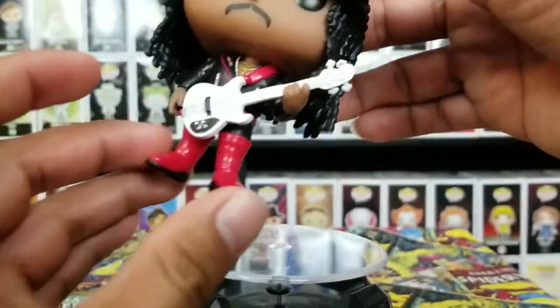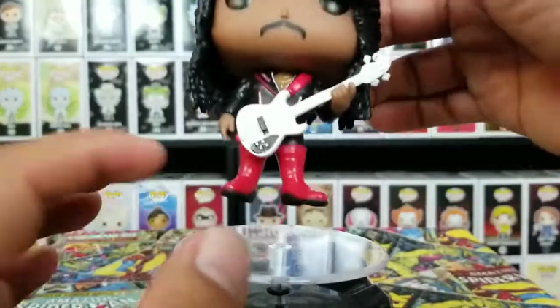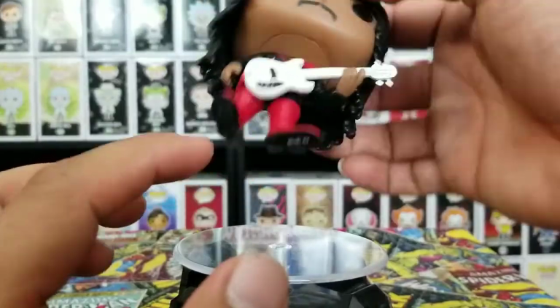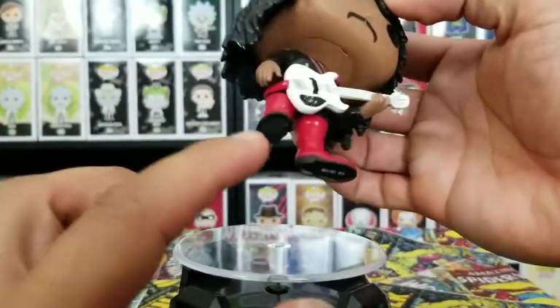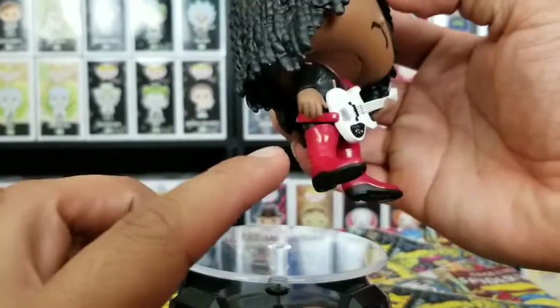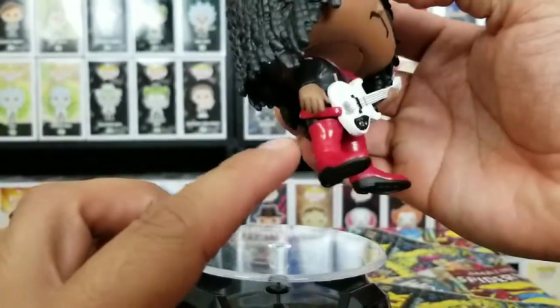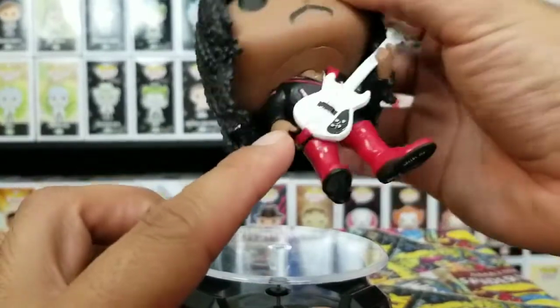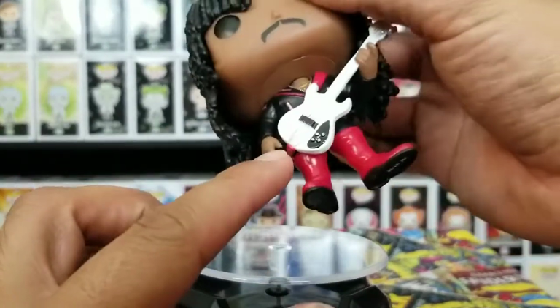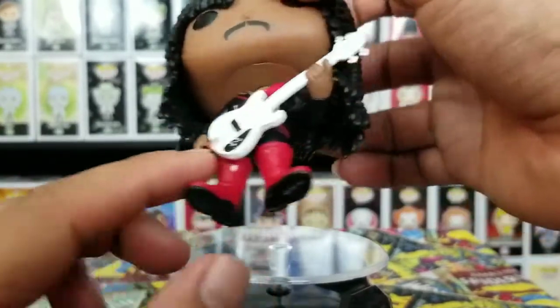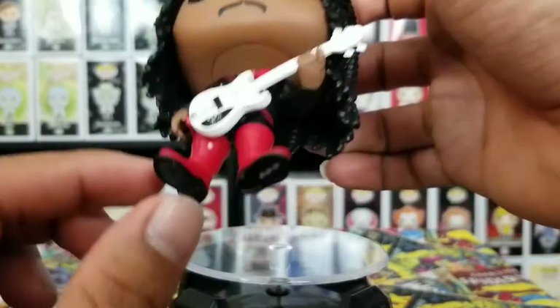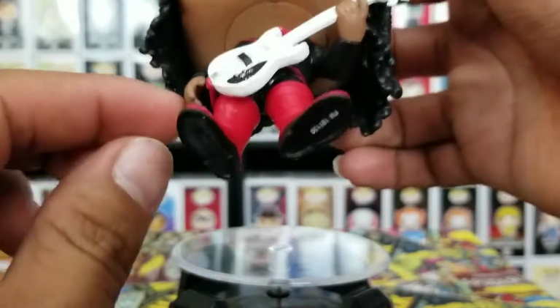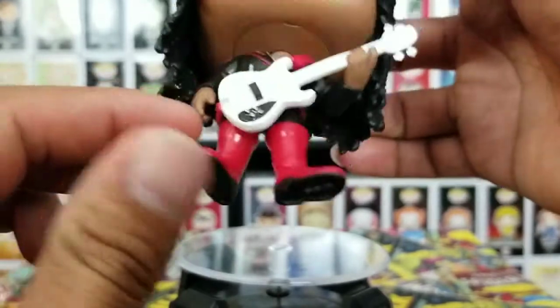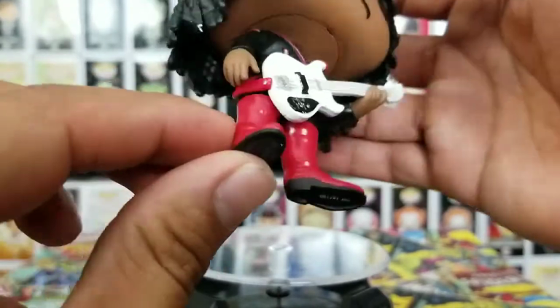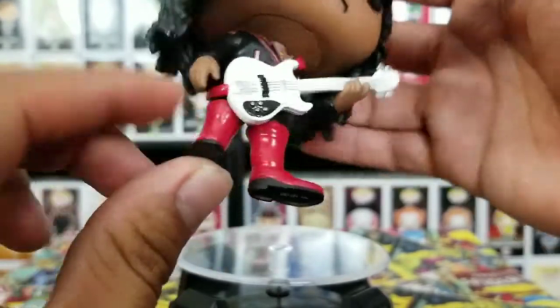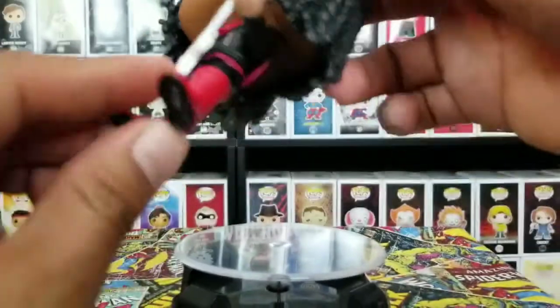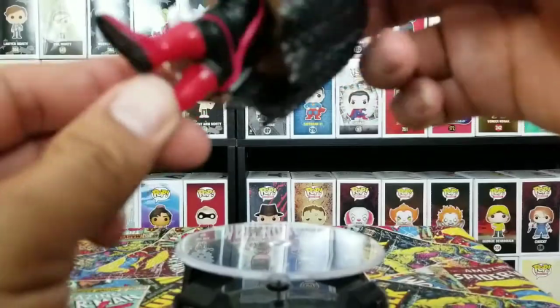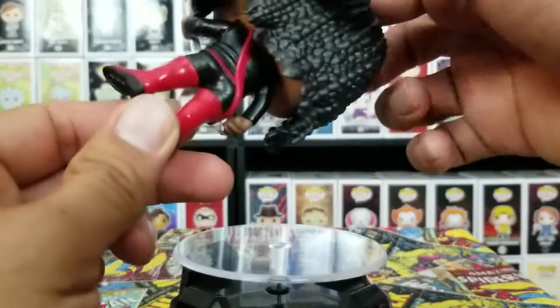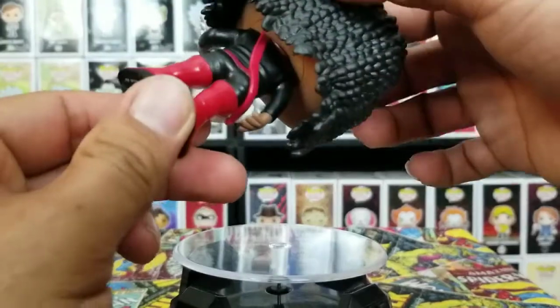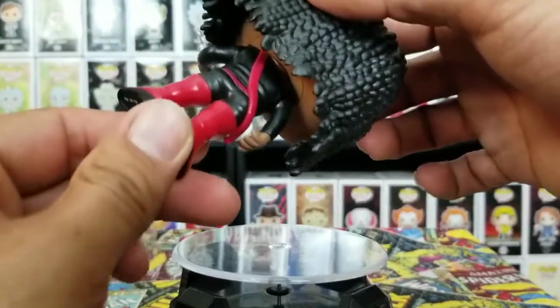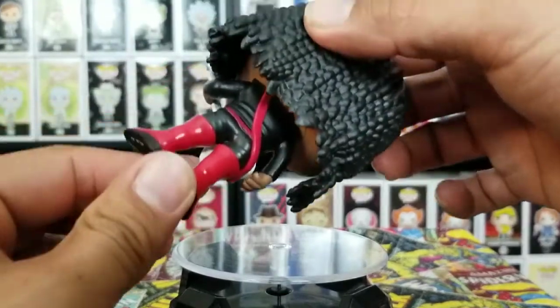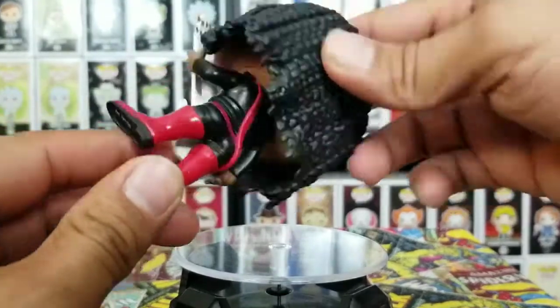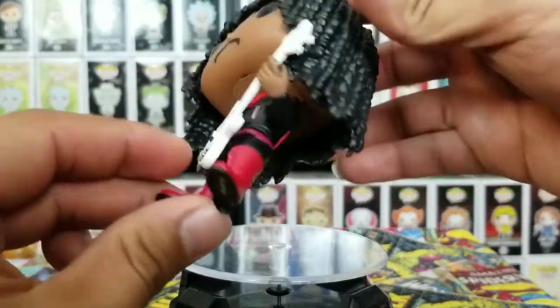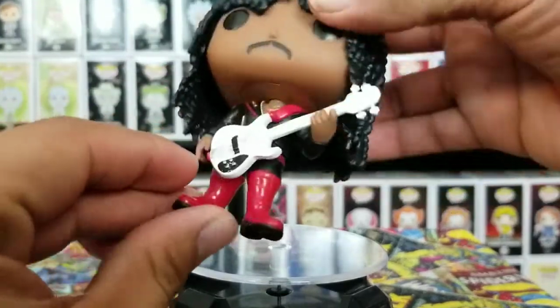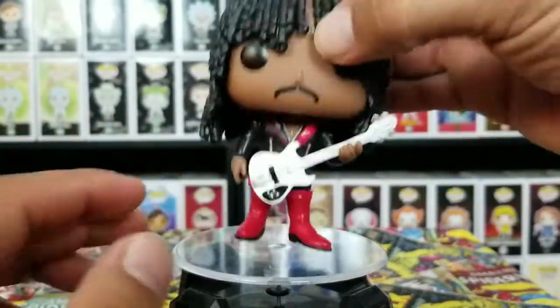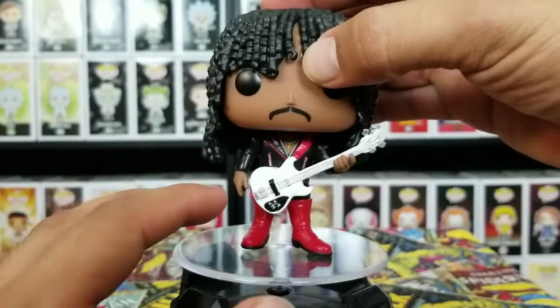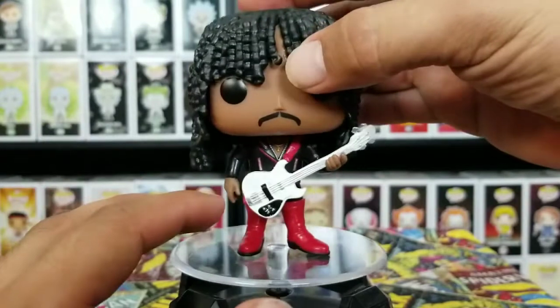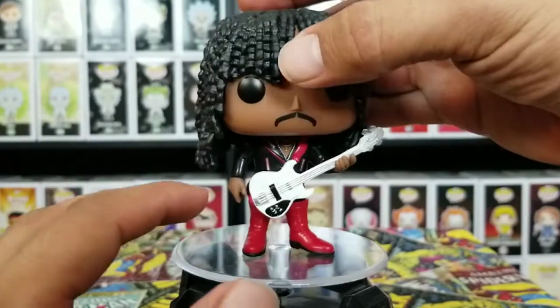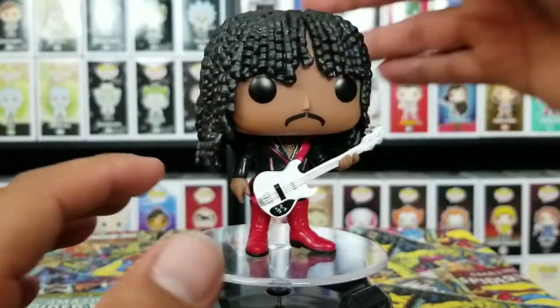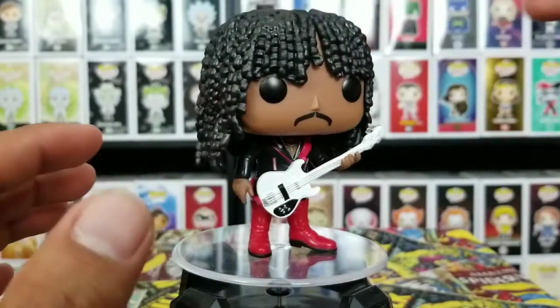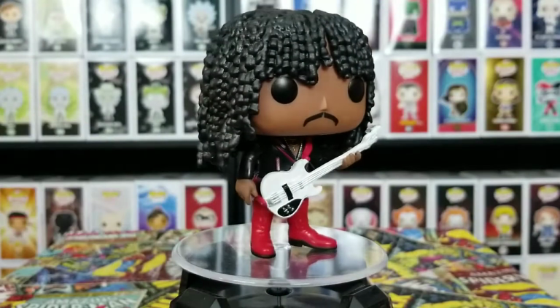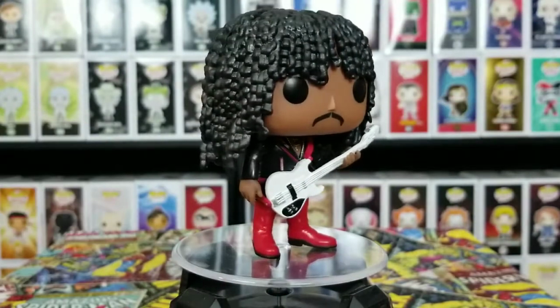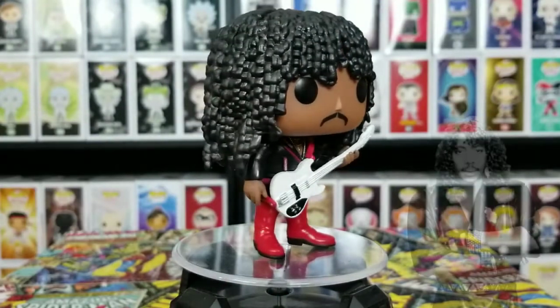It looks cool, all the way to the boots, his hand — does he have a pick? No pick. But he does have a strap going around, holding the guitar all the way around his body. It looks pretty cool to me.